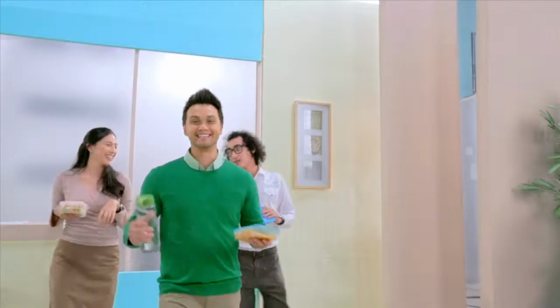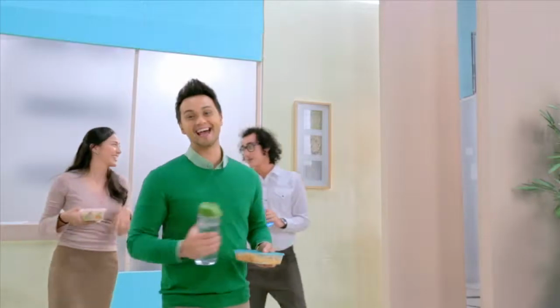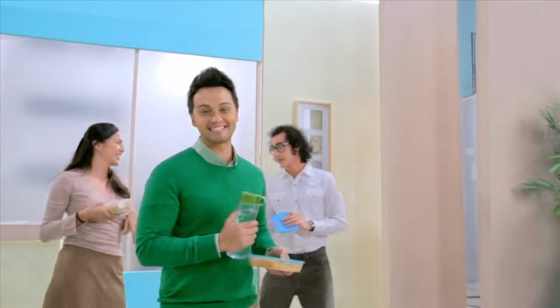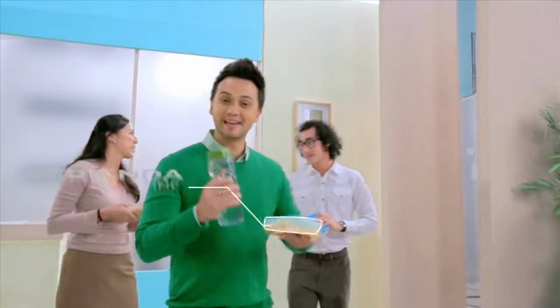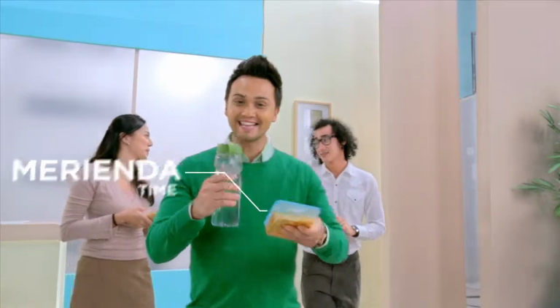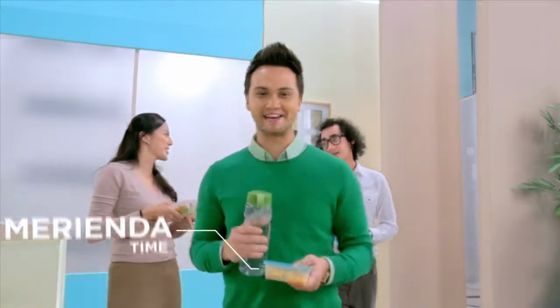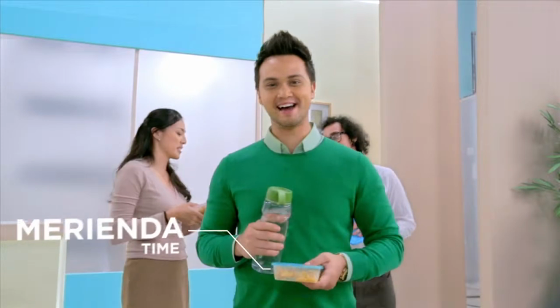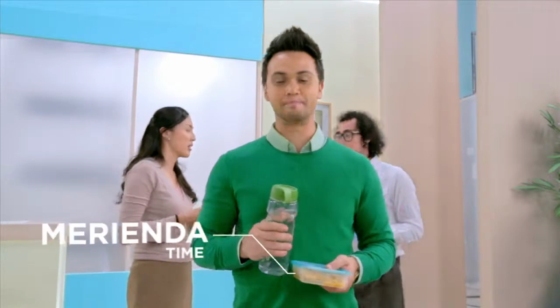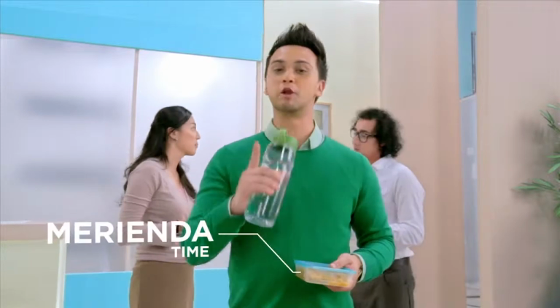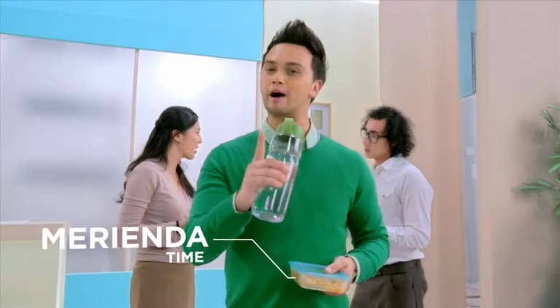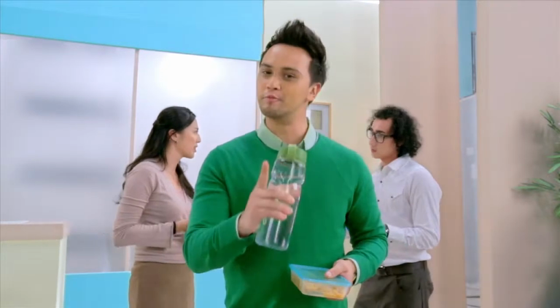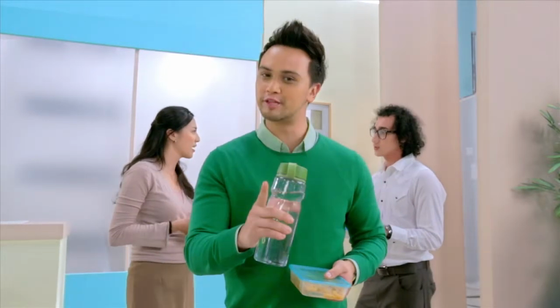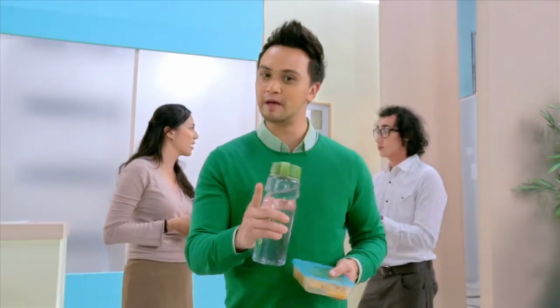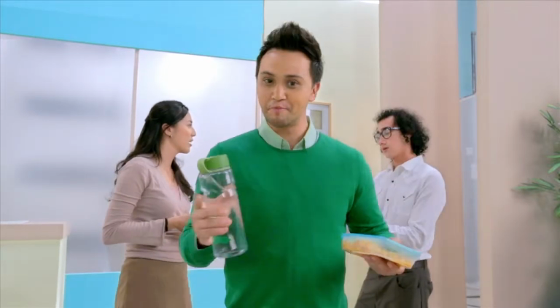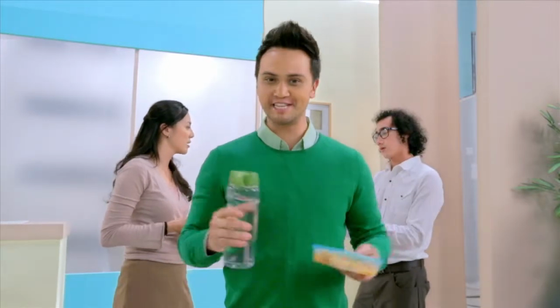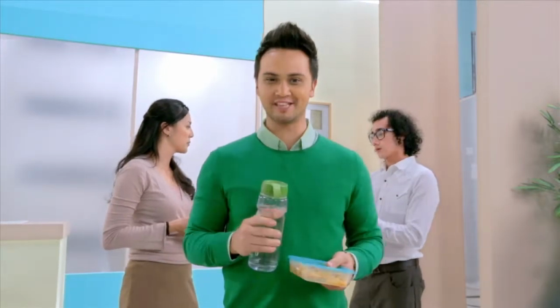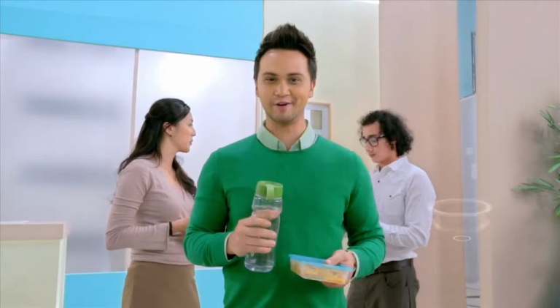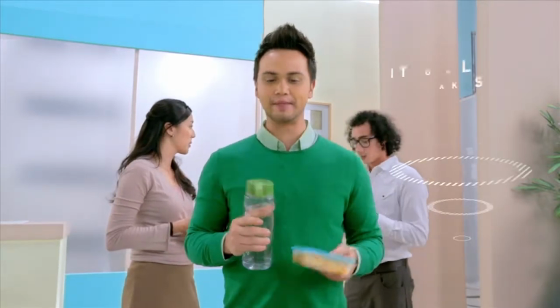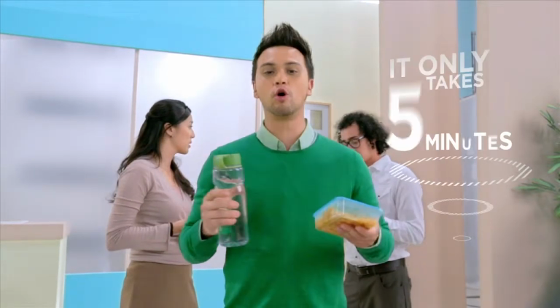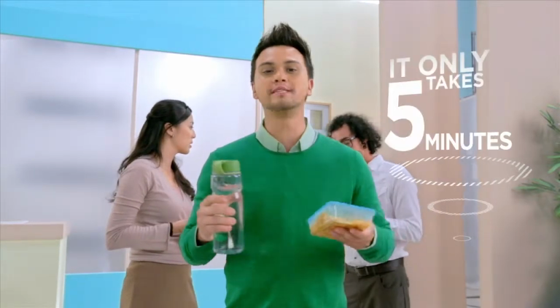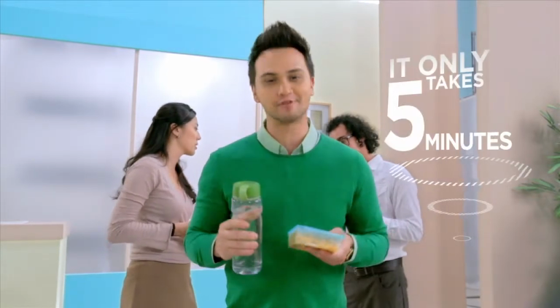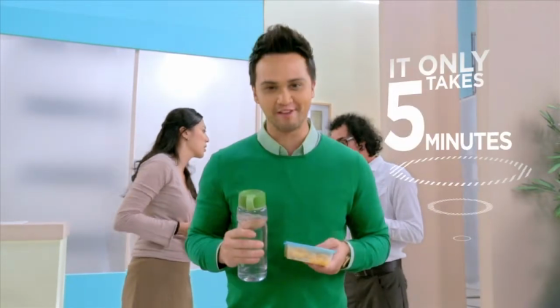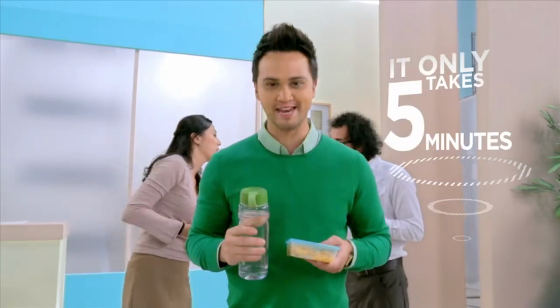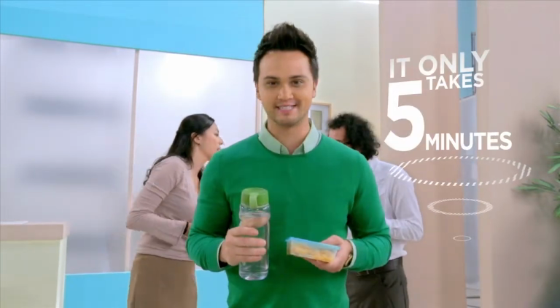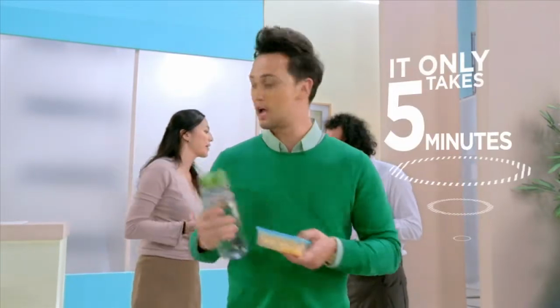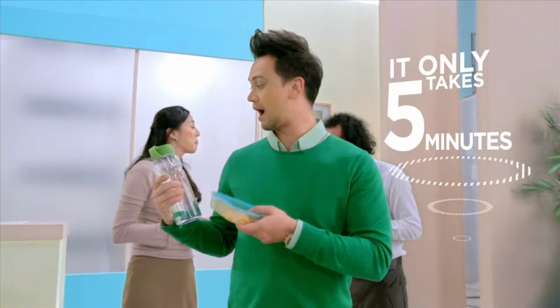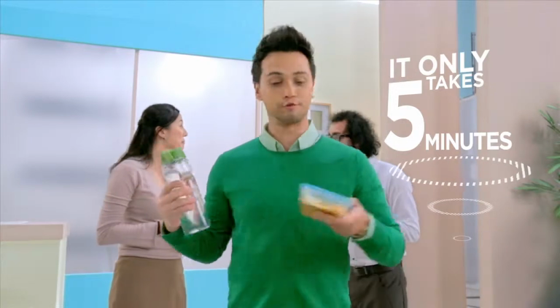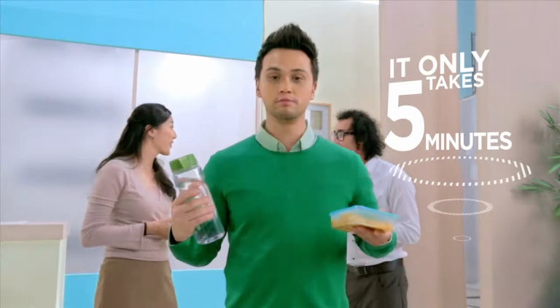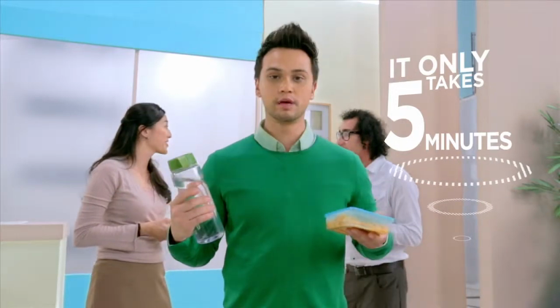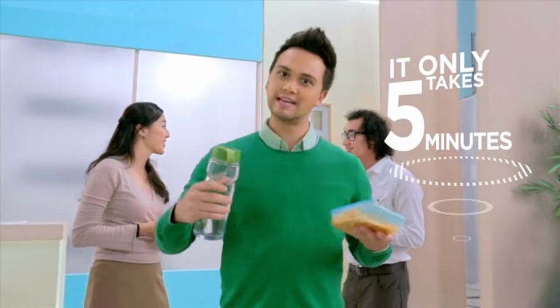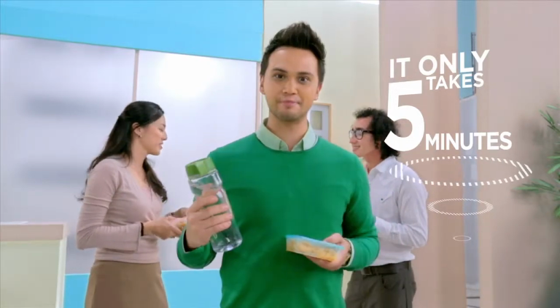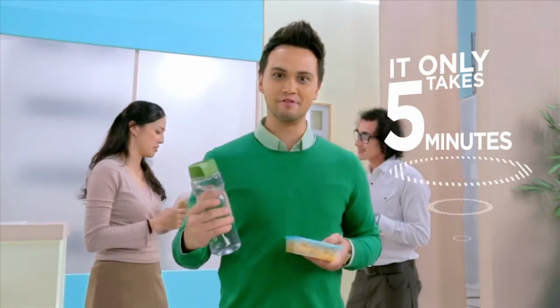Yes, it's time for the merienda! But before we go to the merienda trip, let's go to the mood. It only takes 5 minutes. Grab your food, and let's get moving.